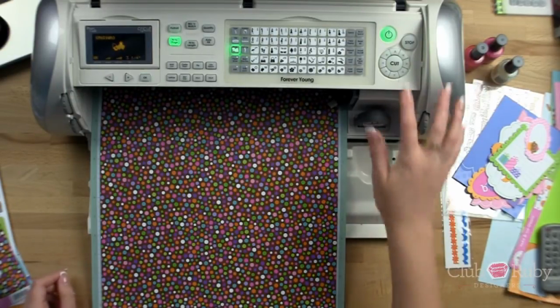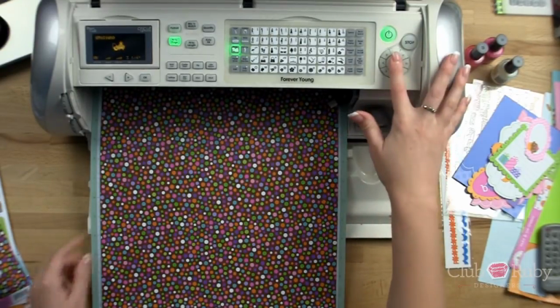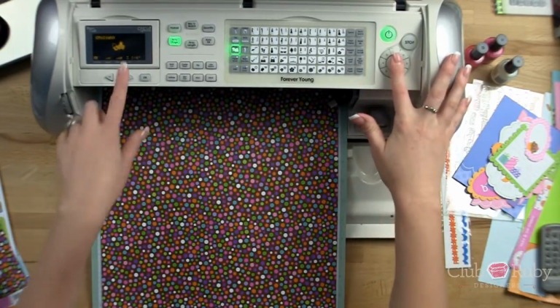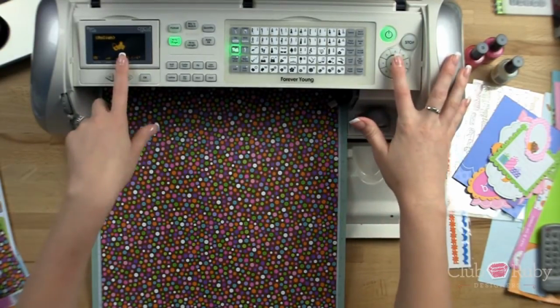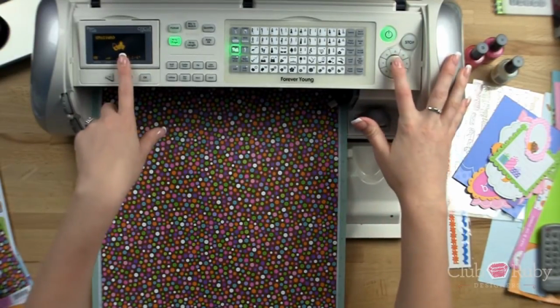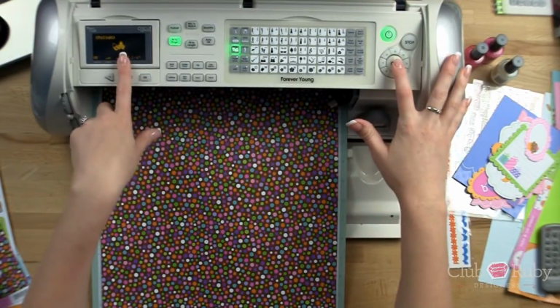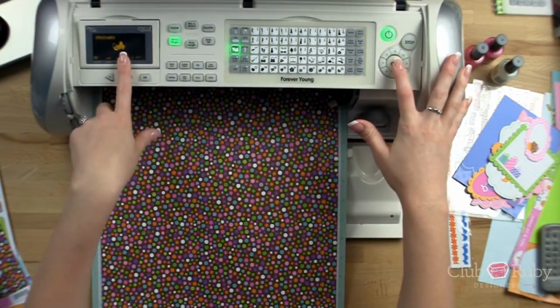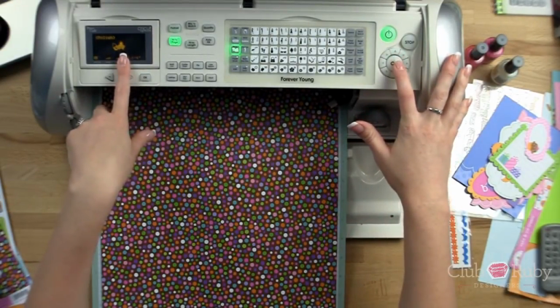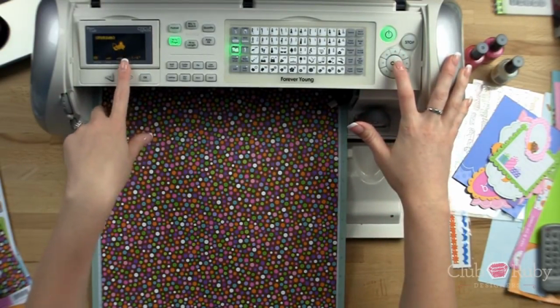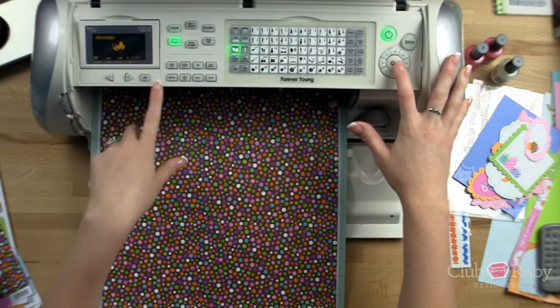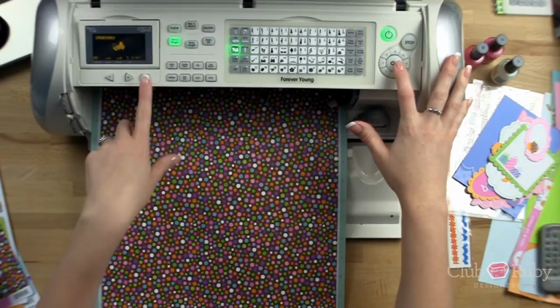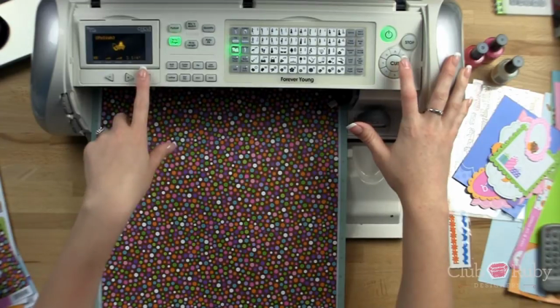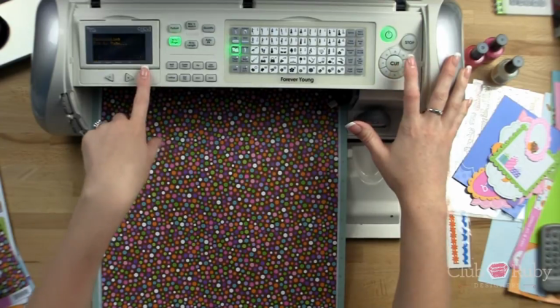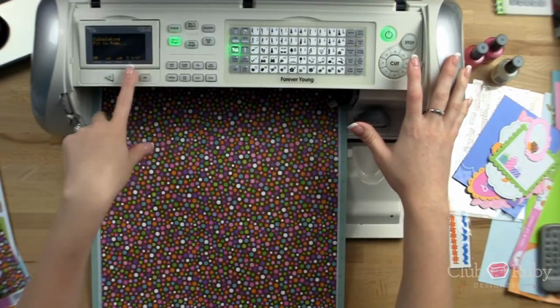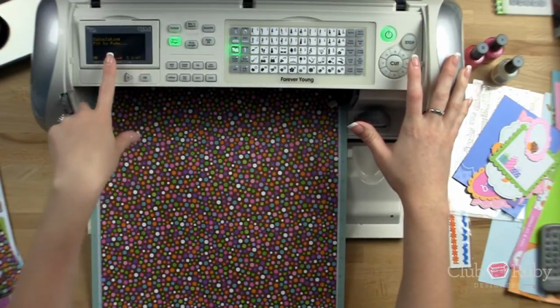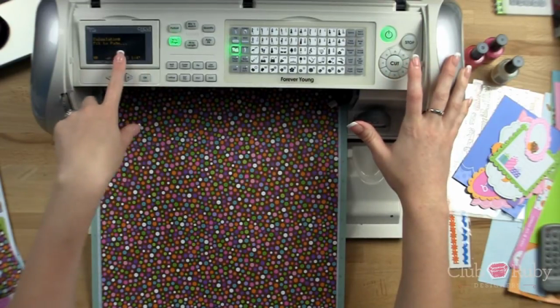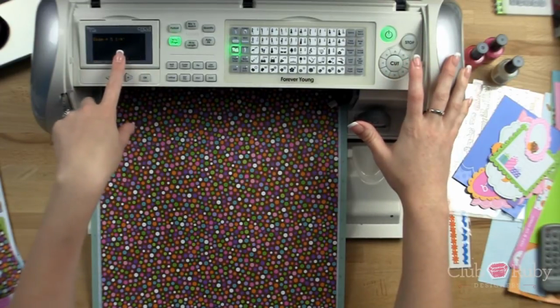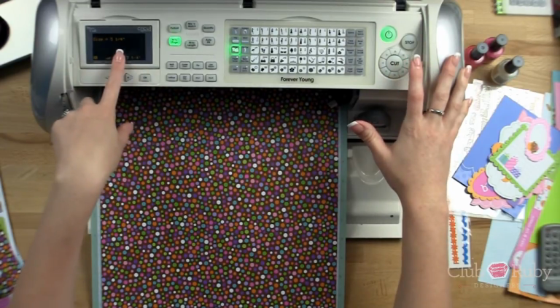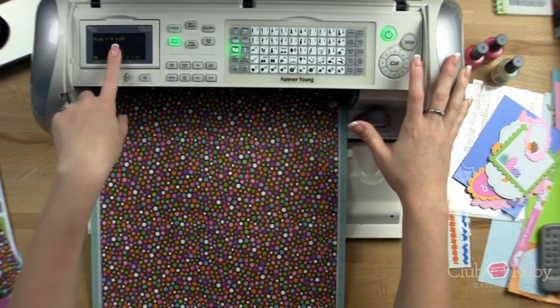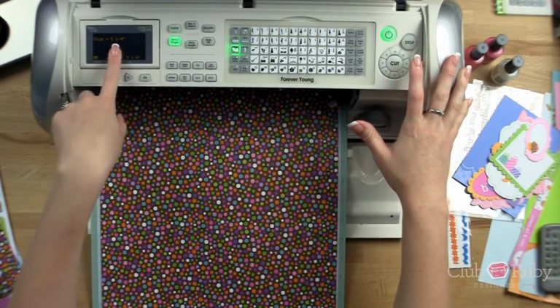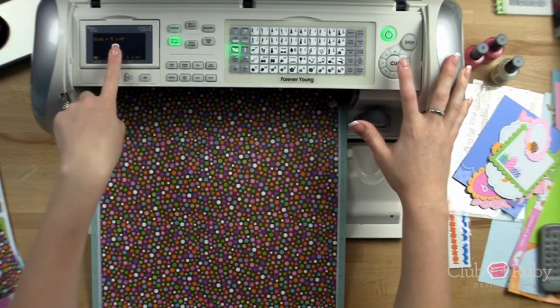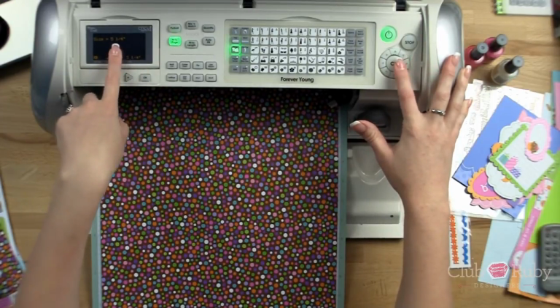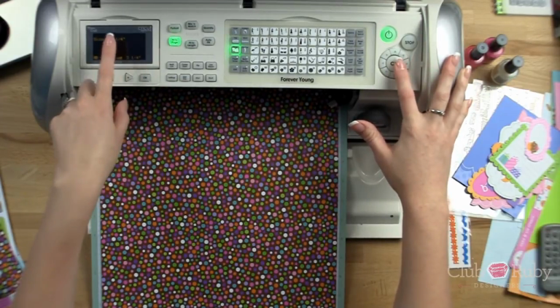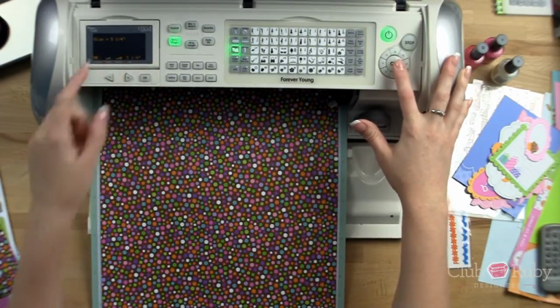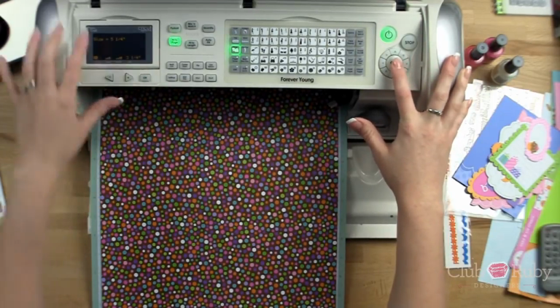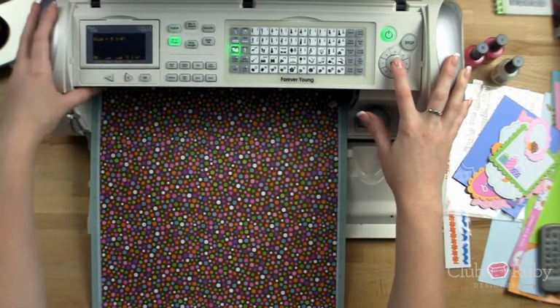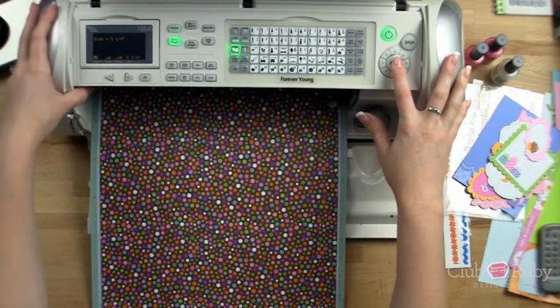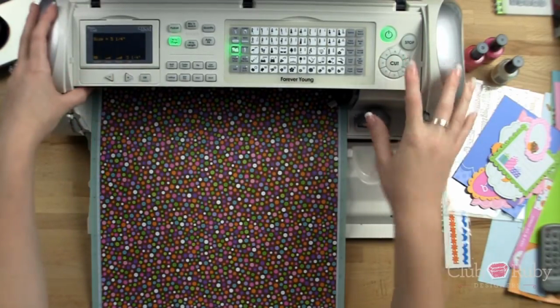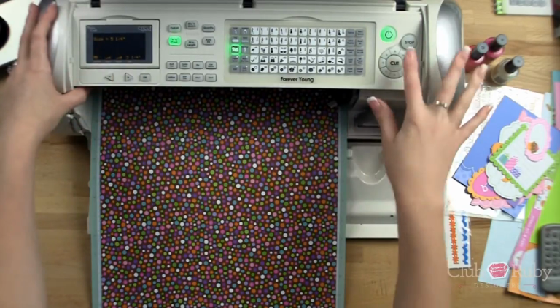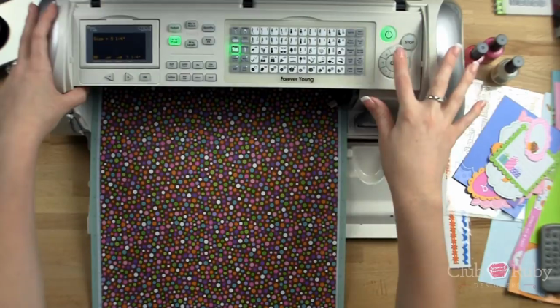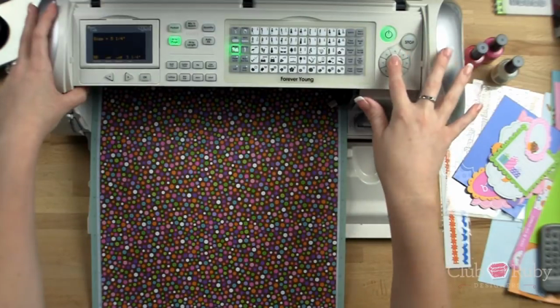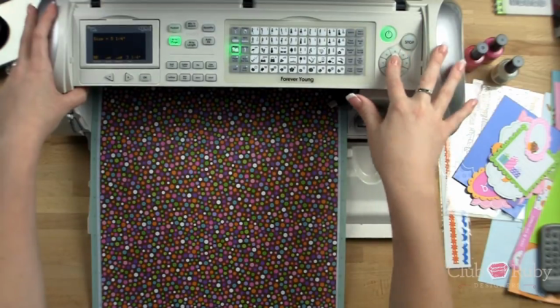We're going to pay attention to the size that it cuts it out at. You can press okay to see how big it'll make it — it's five and a quarter inches, so remember five and a quarter. And we'll press cut.